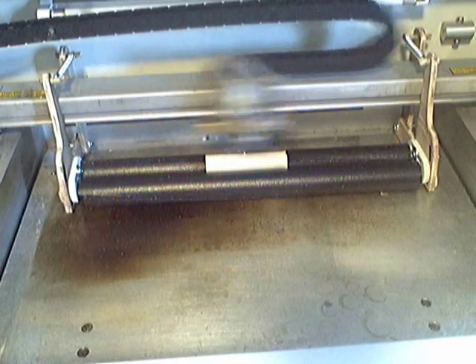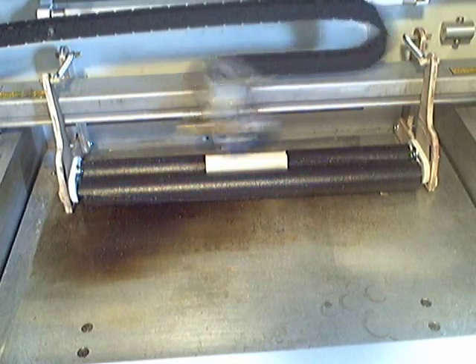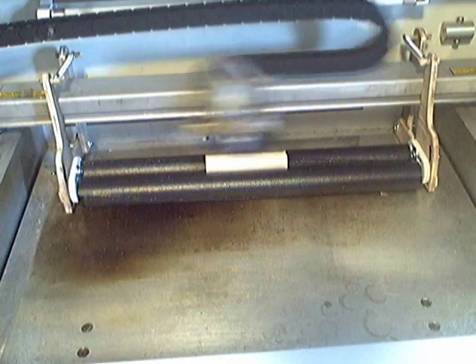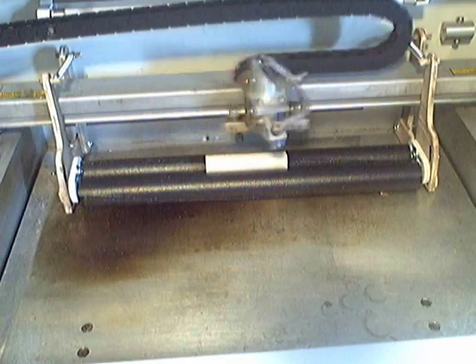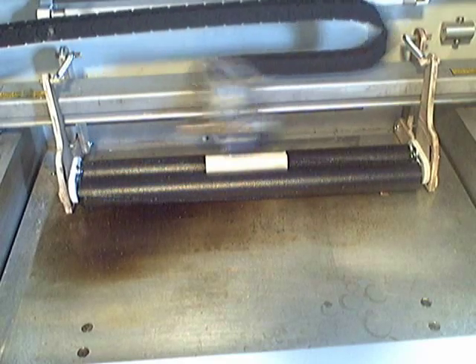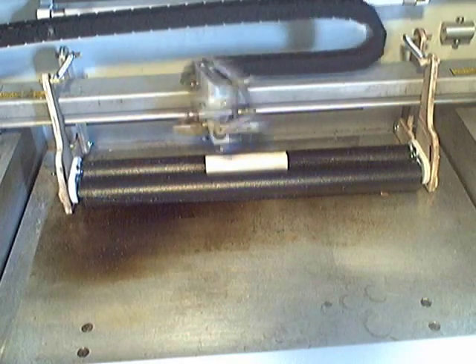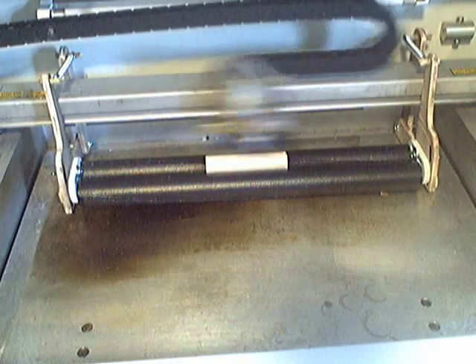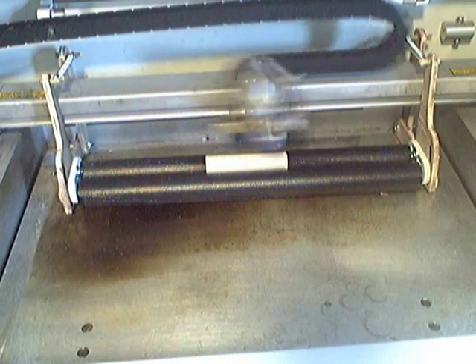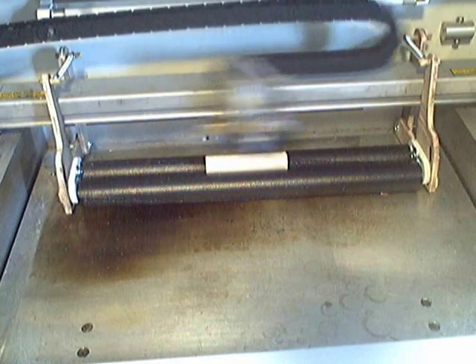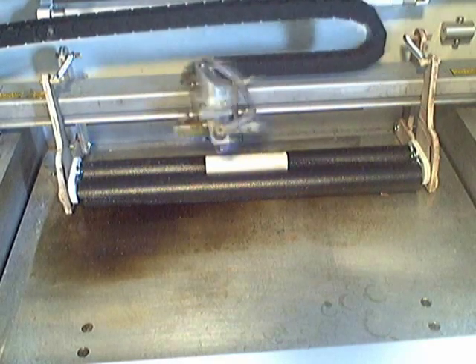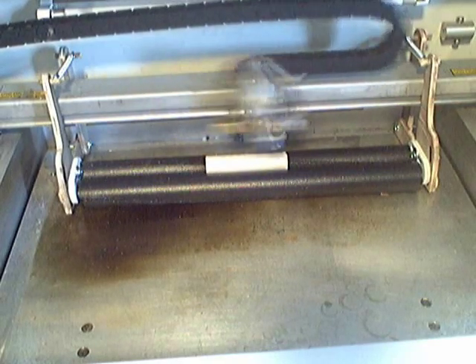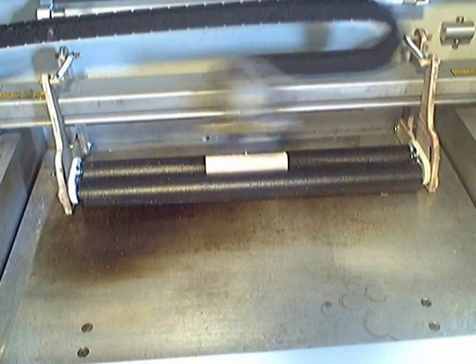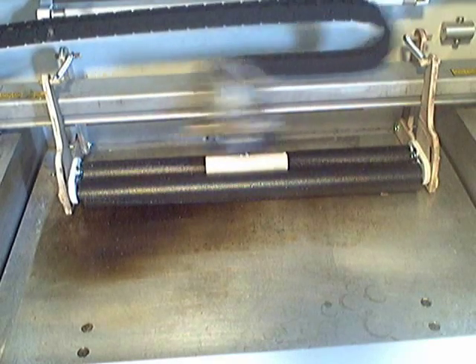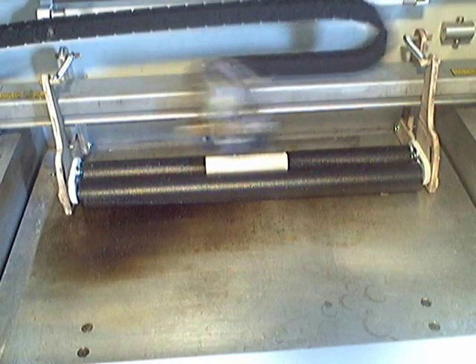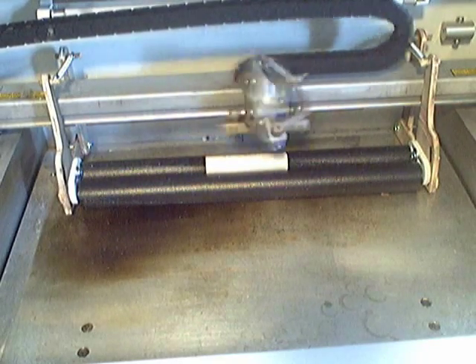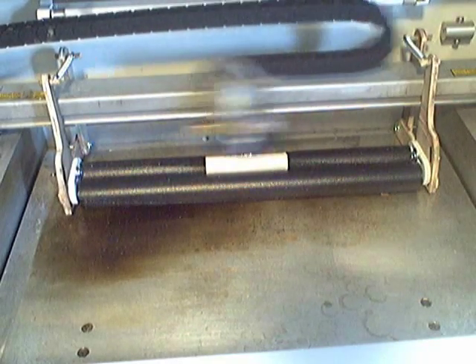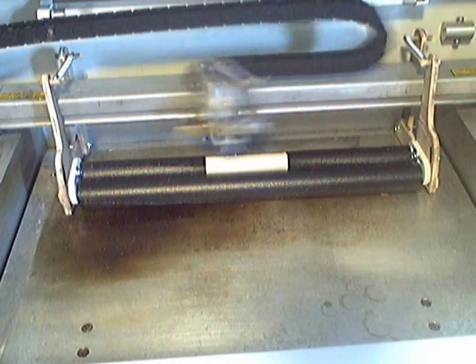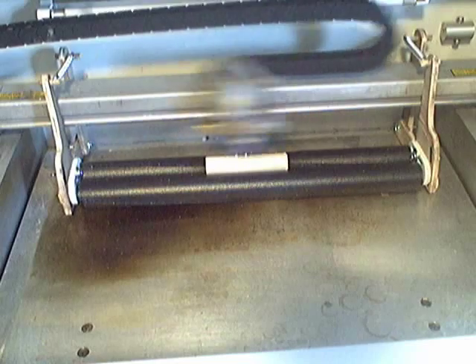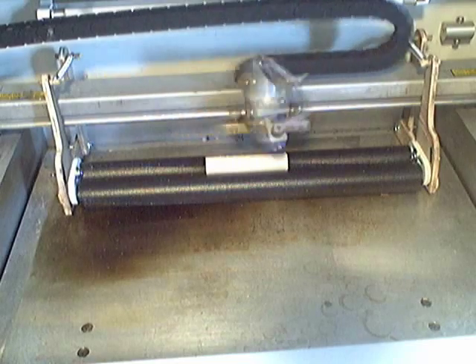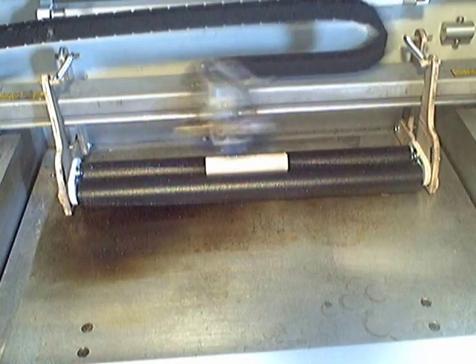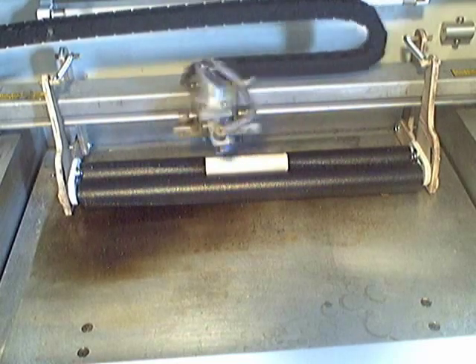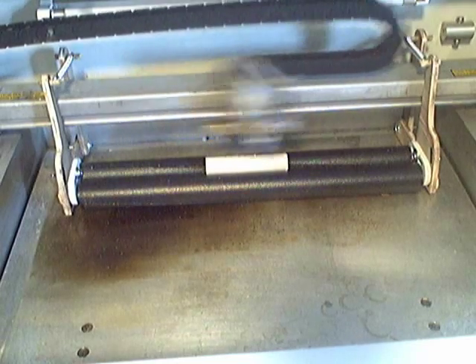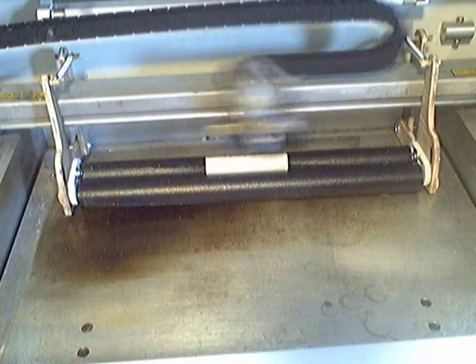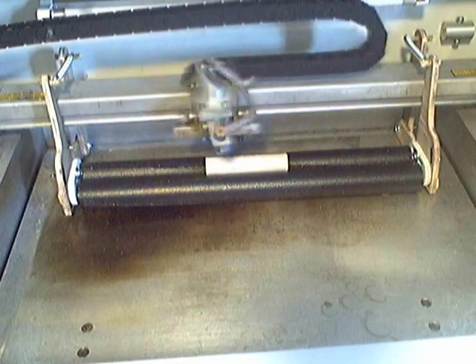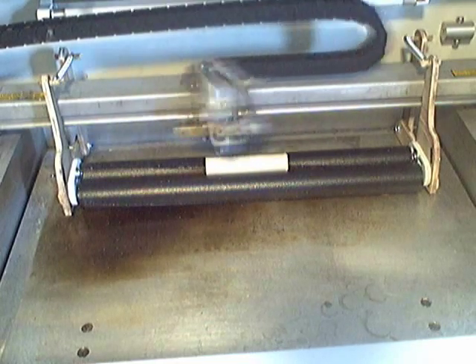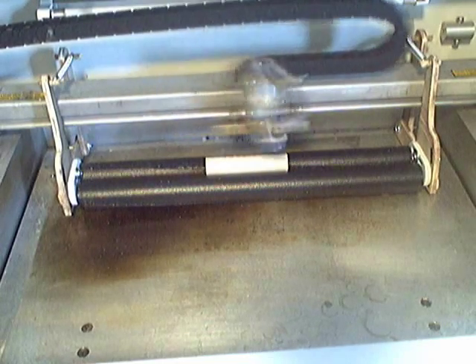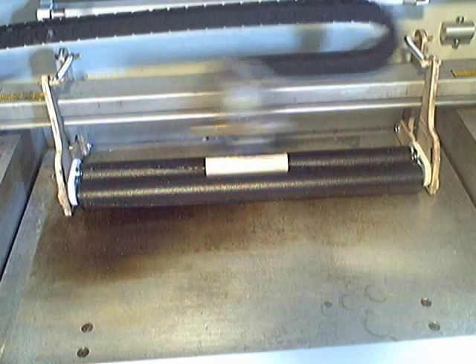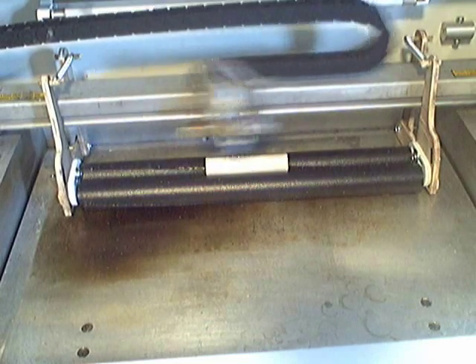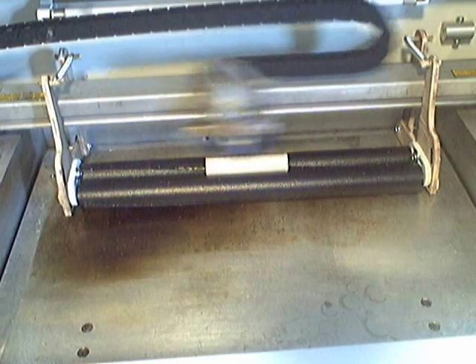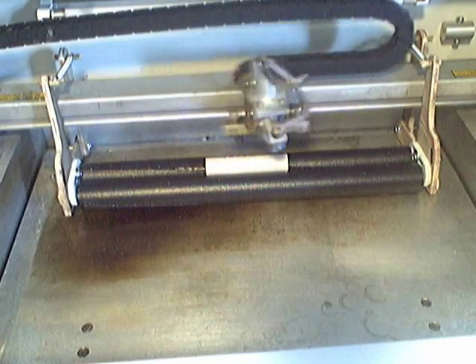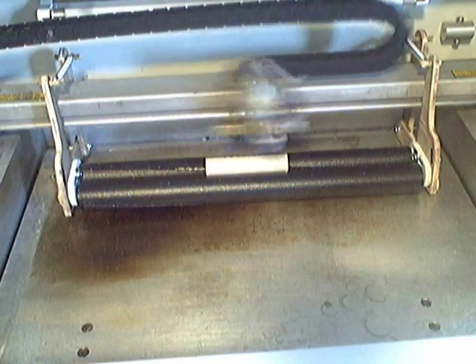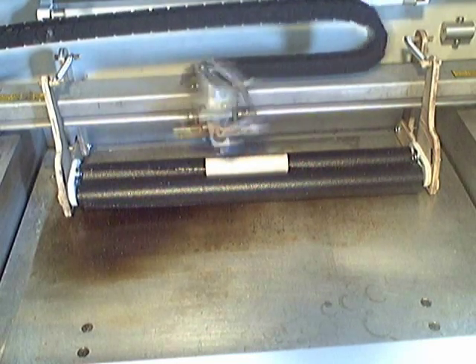This is a prototype of a rotary device I made for the Full Spectrum Laser 40-watt hobby laser. It's completely mechanical — no motors, no wiring to plug or unplug.